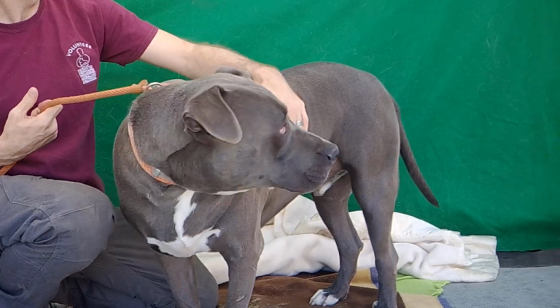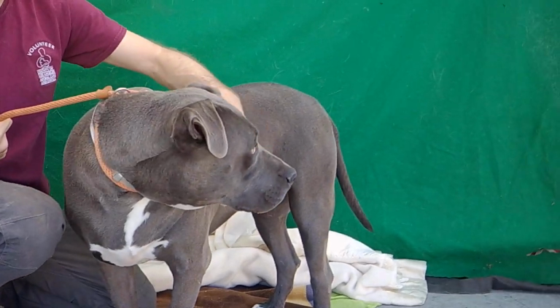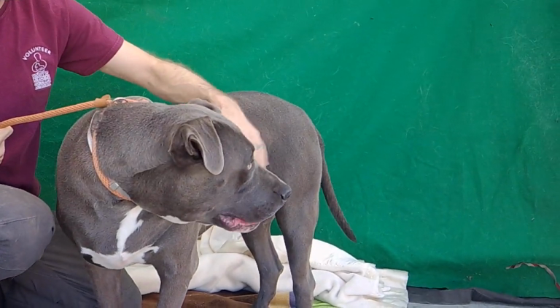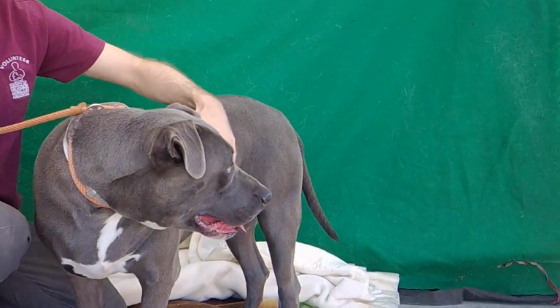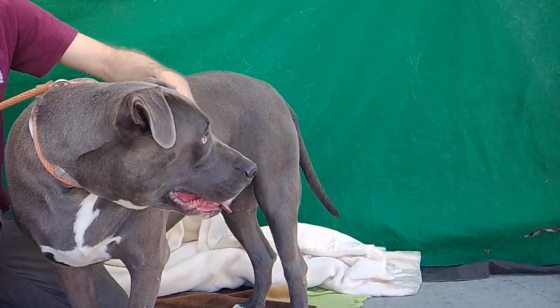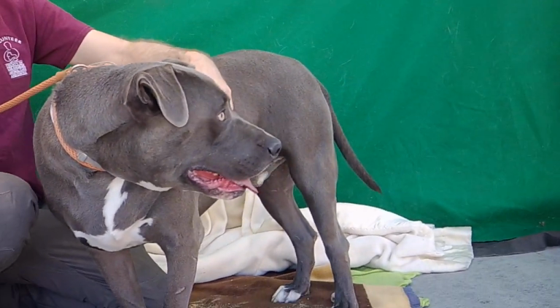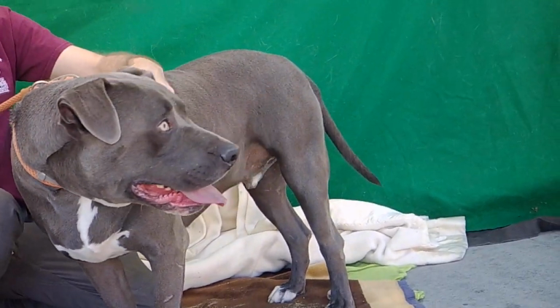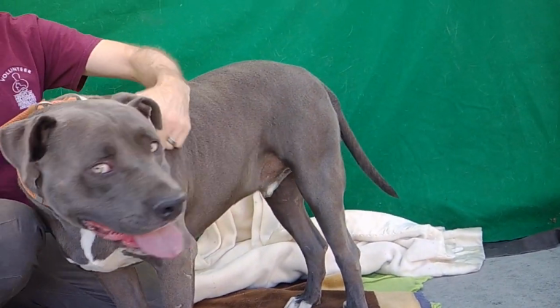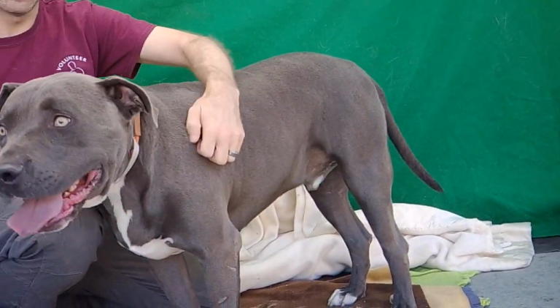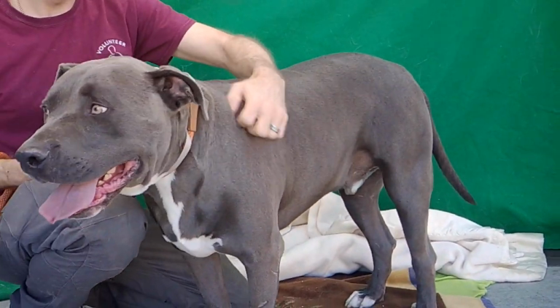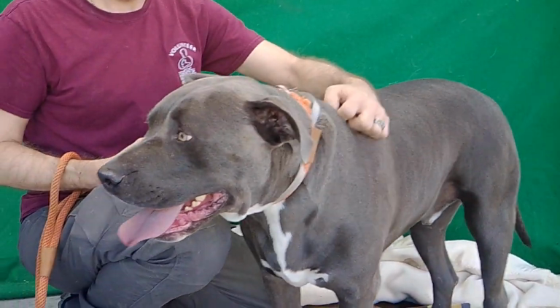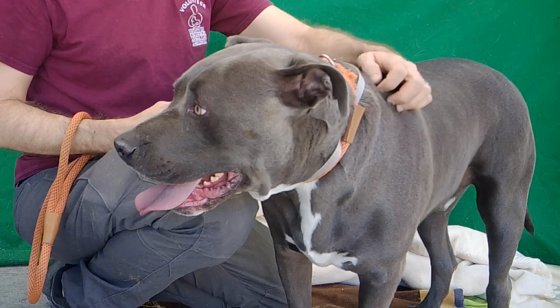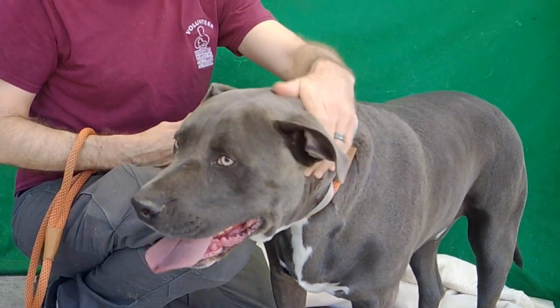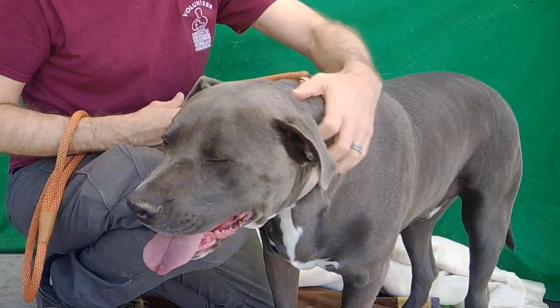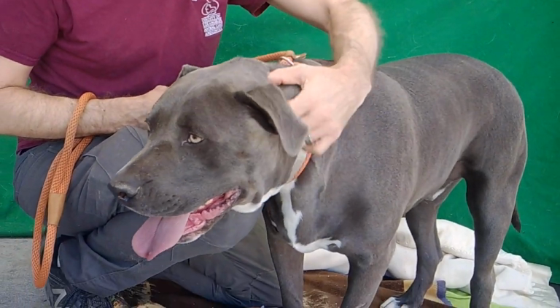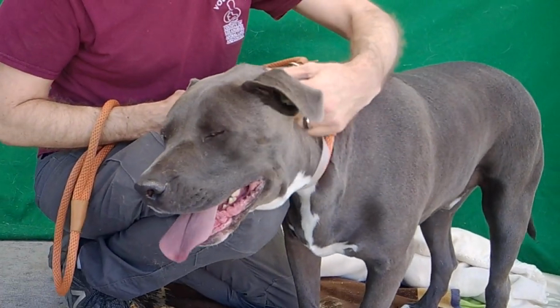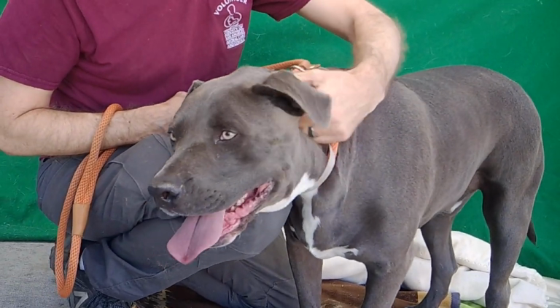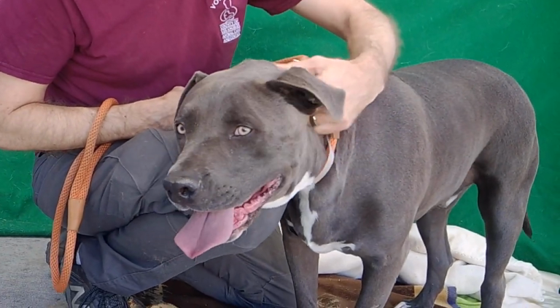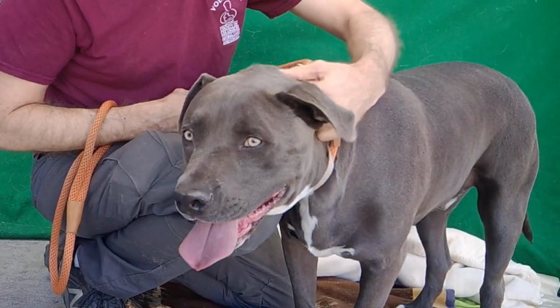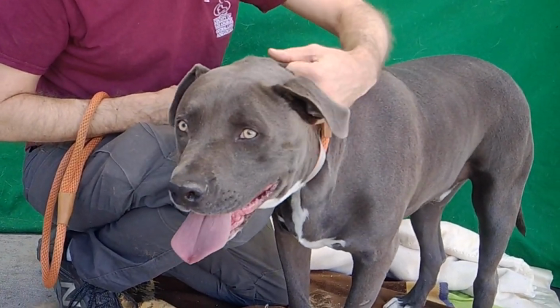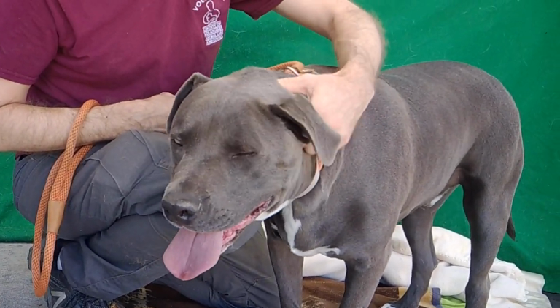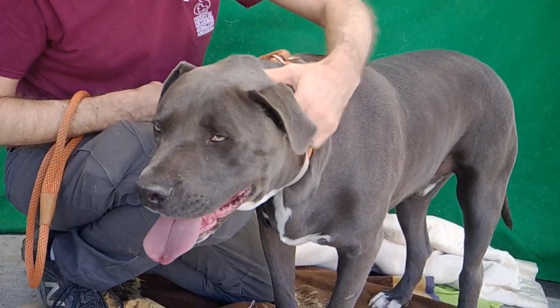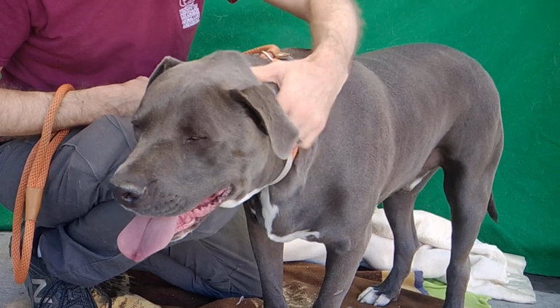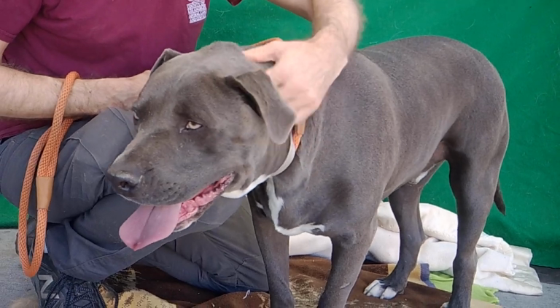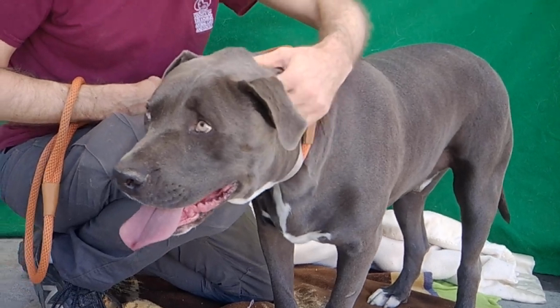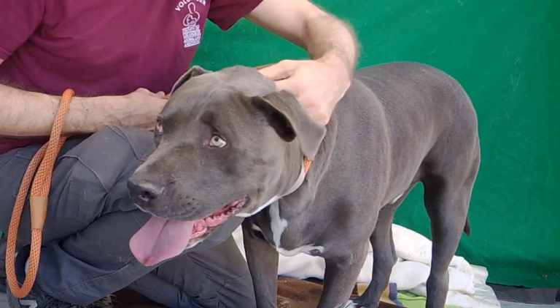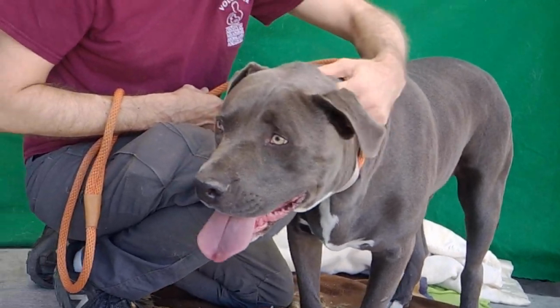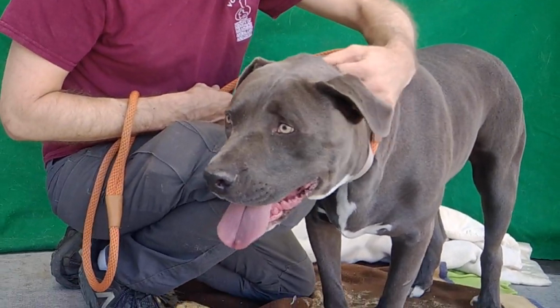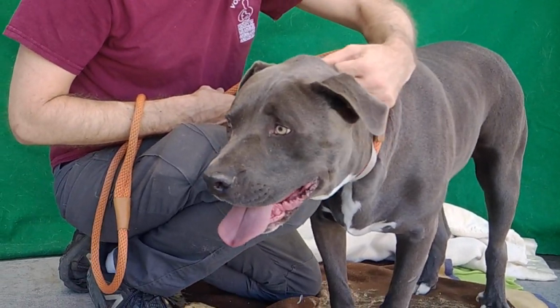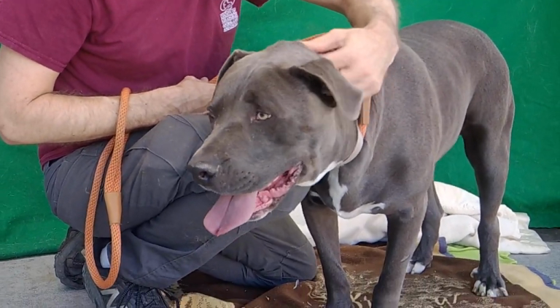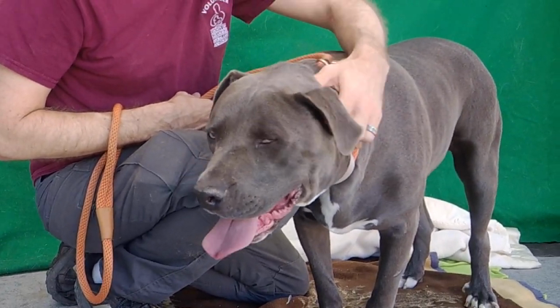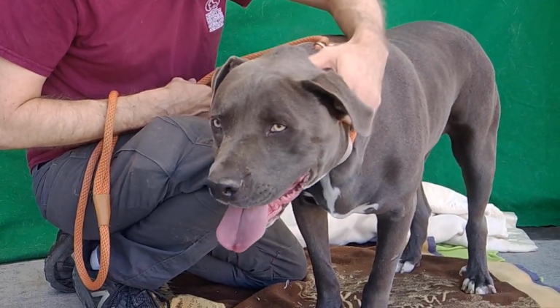Look at him — he's checking things out over there. So if you are interested in our friend Blue, and we hope you are because he is so sweet and gentle, come on down to the Baldwin Park shelter. You can take this love bug home with you today, and he would like that very much. Bye-bye, good friends!